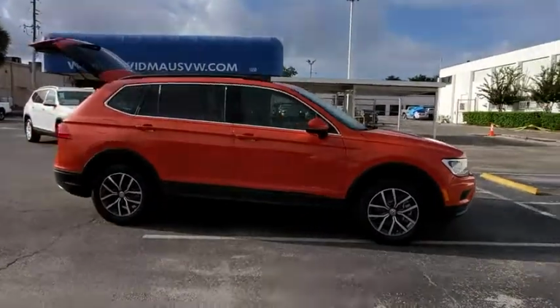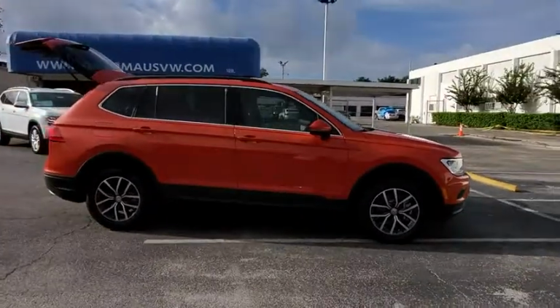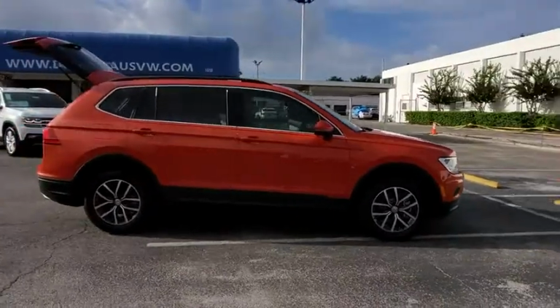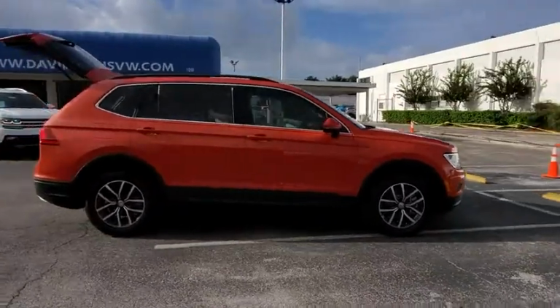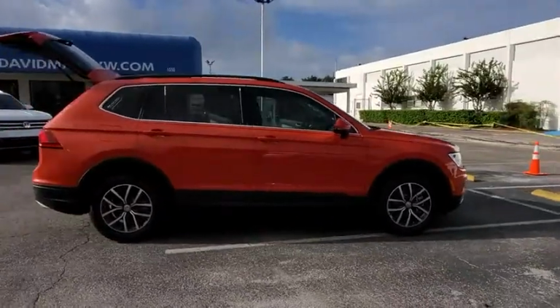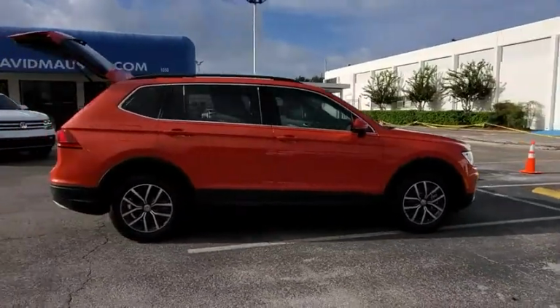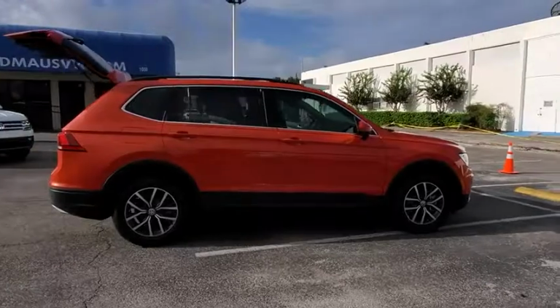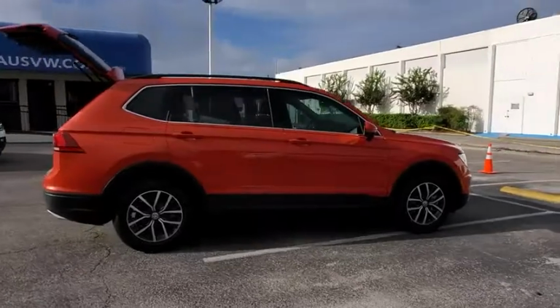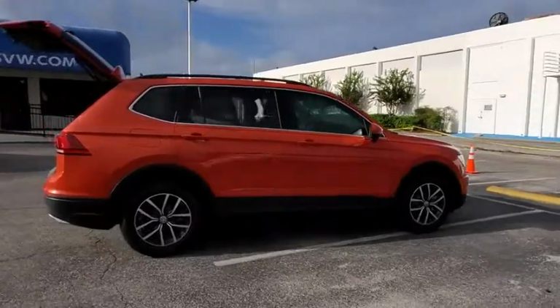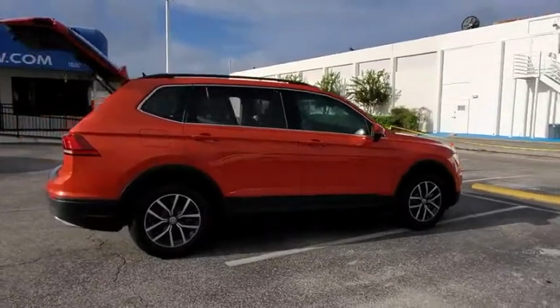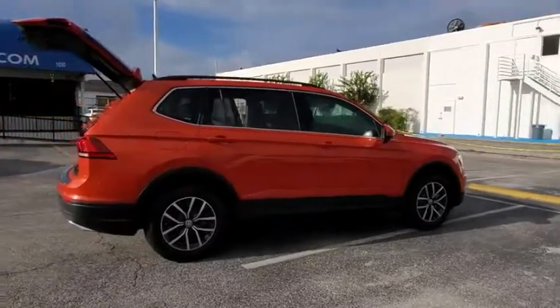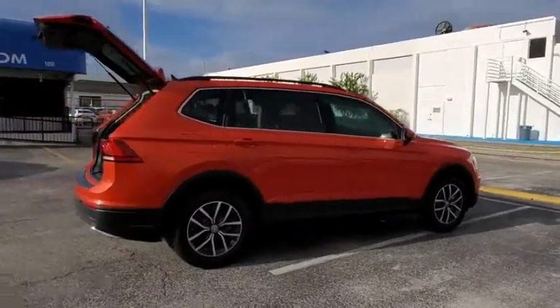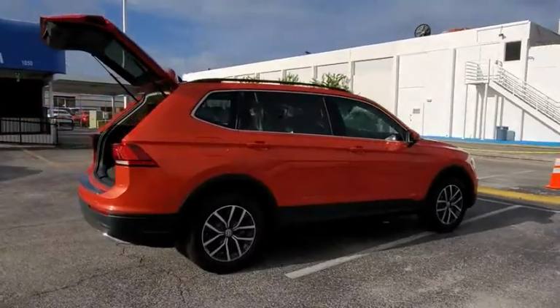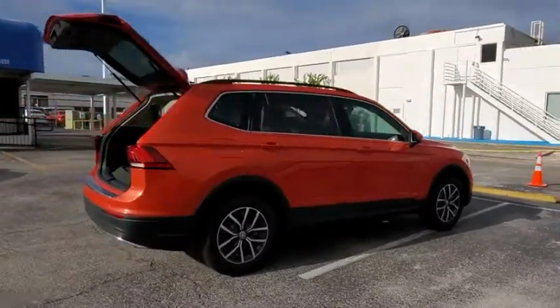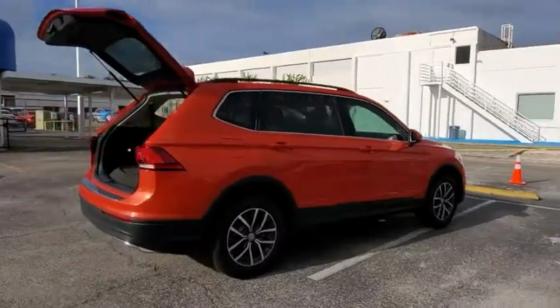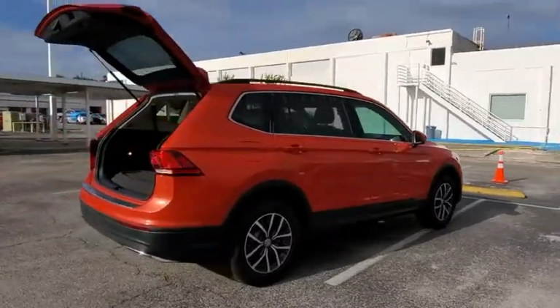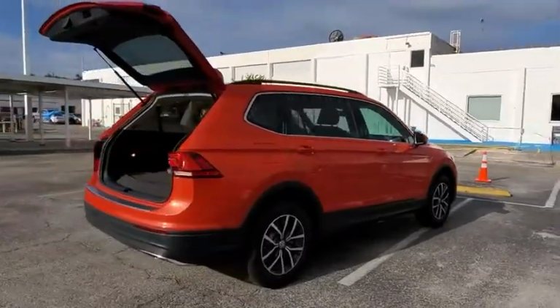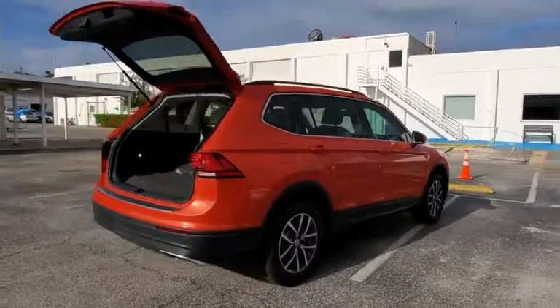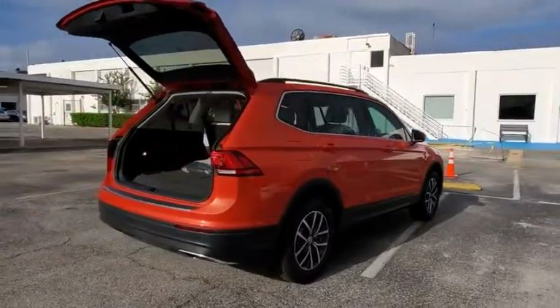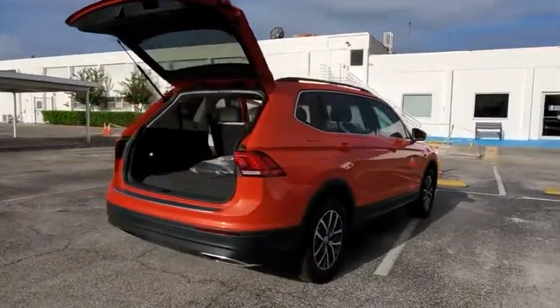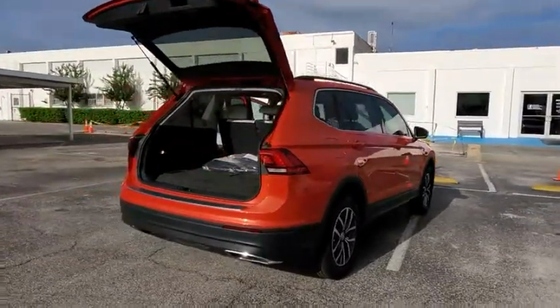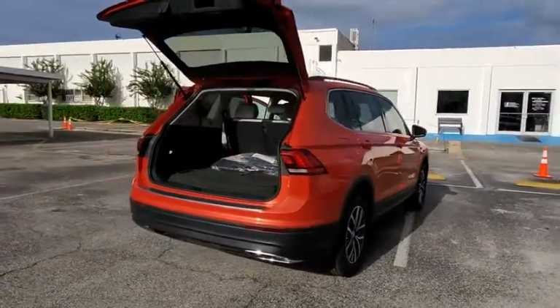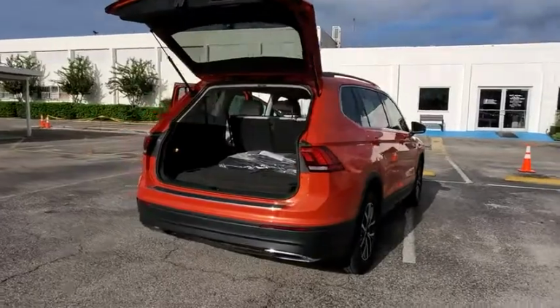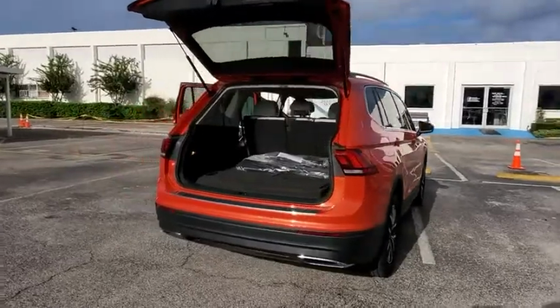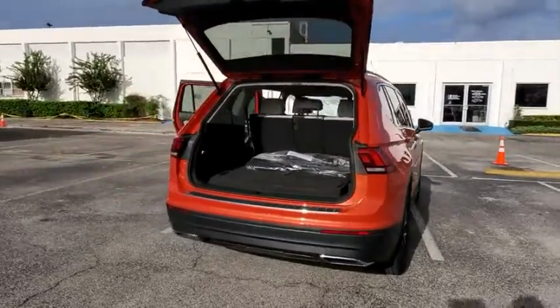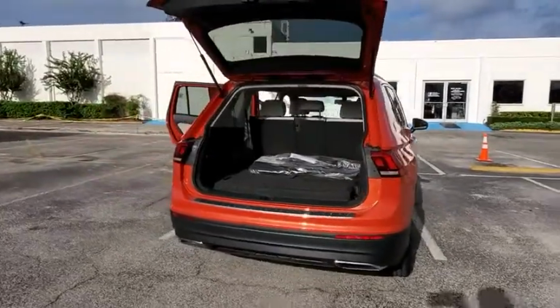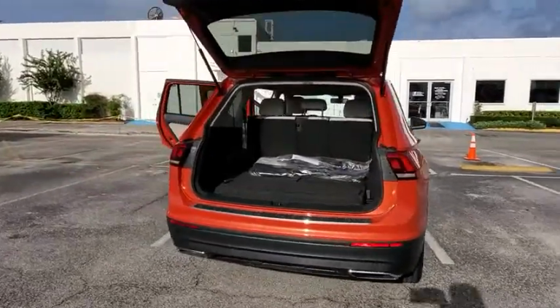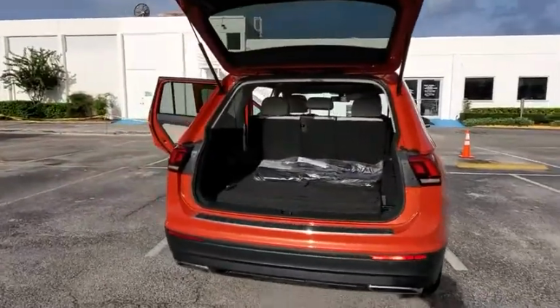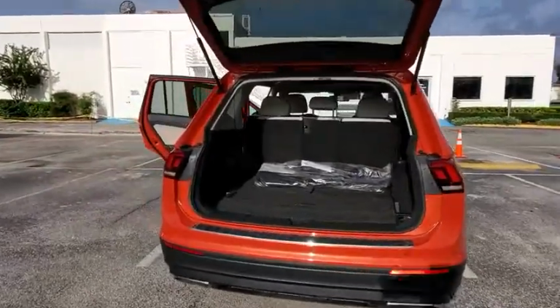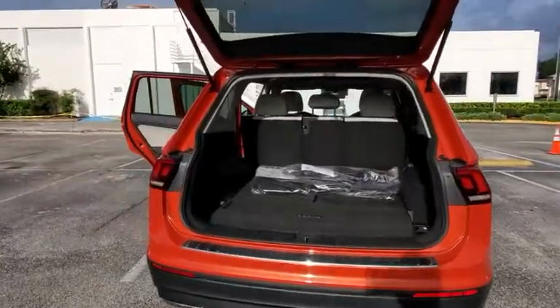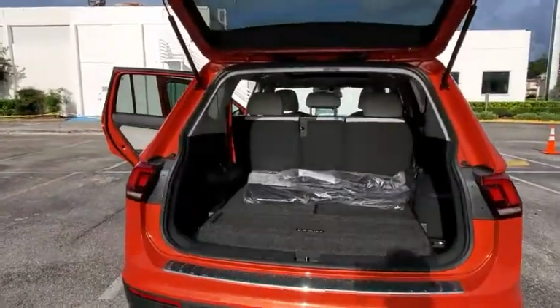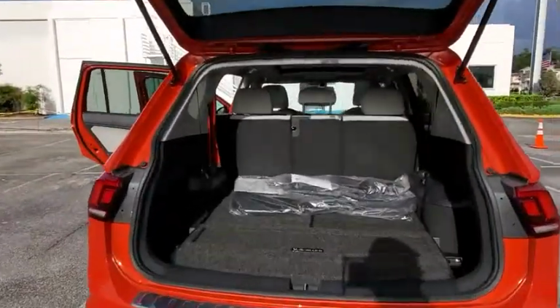Here are some of this vehicle's great options: backup camera, keyless entry, steering wheel audio controls, traction control, stability control, anti-lock braking system, Bluetooth.